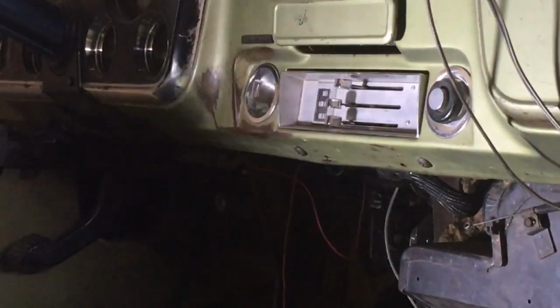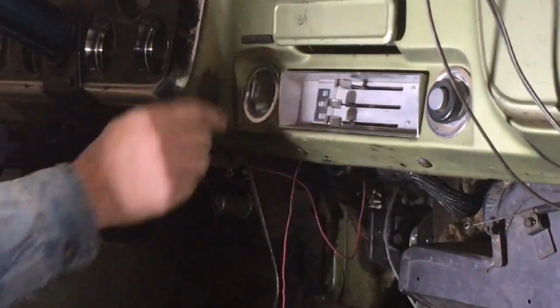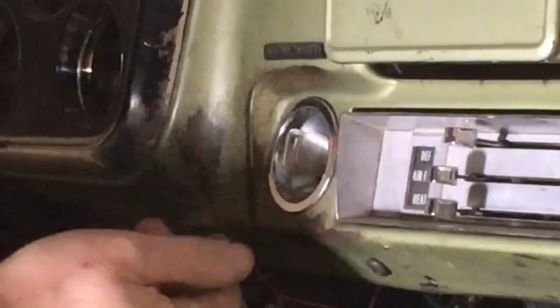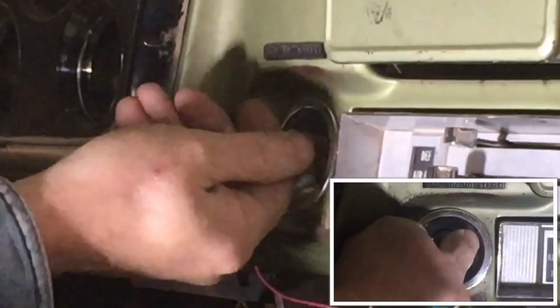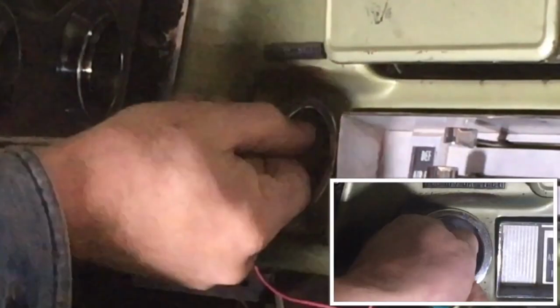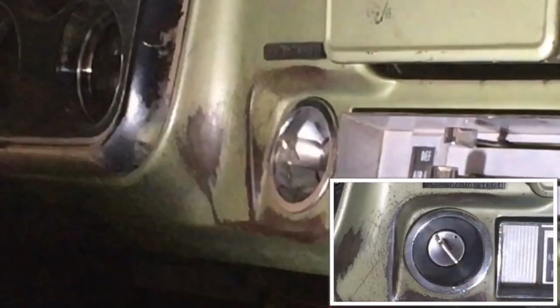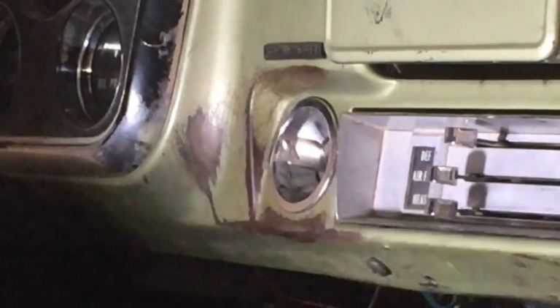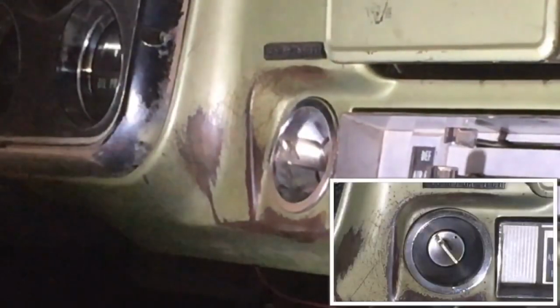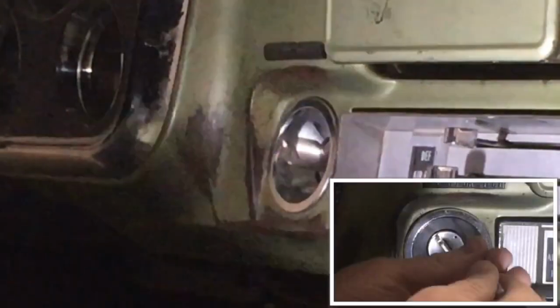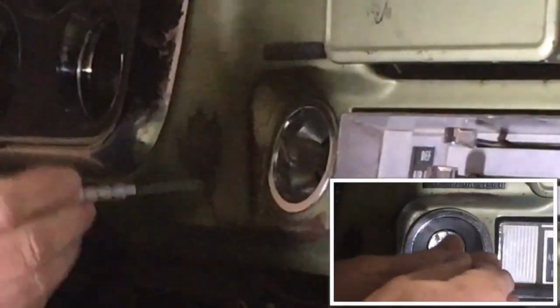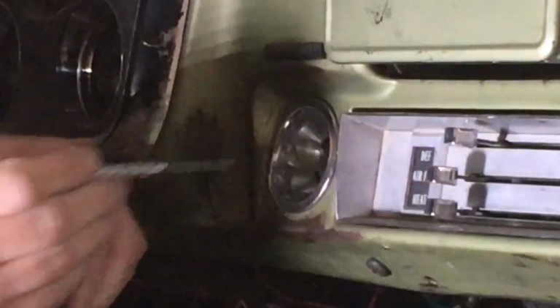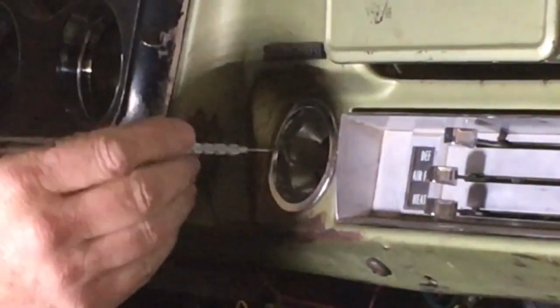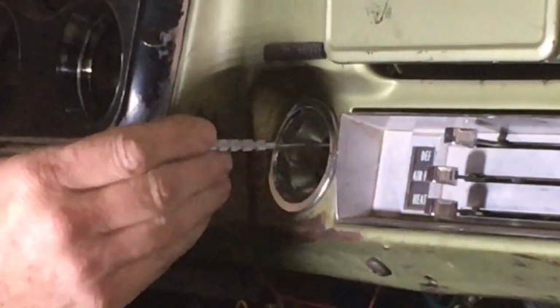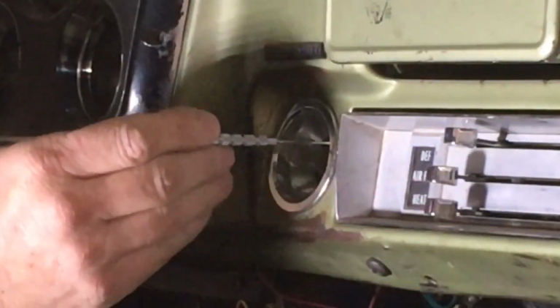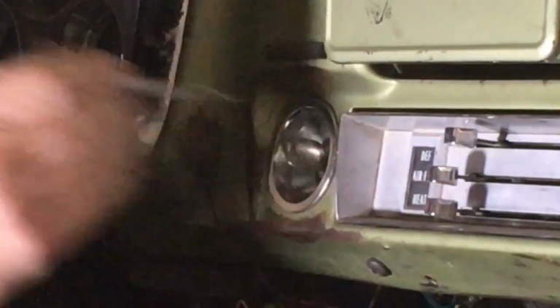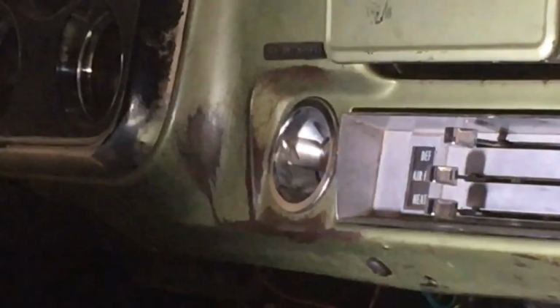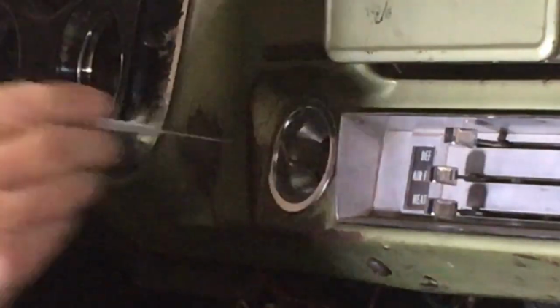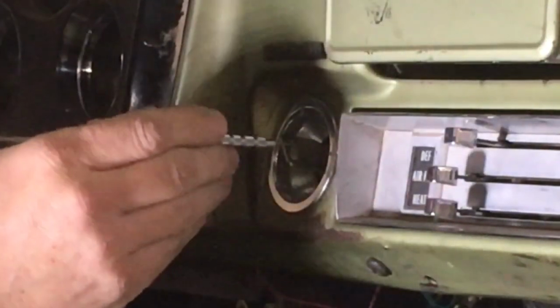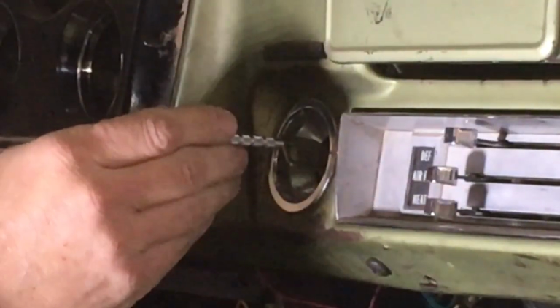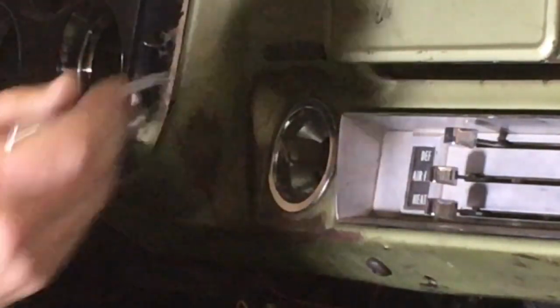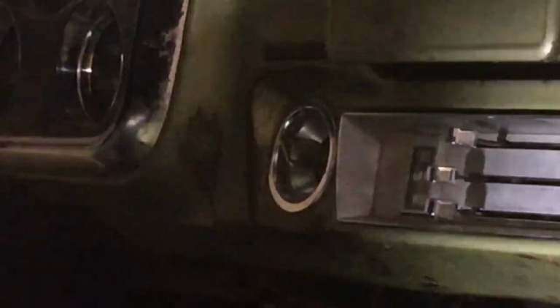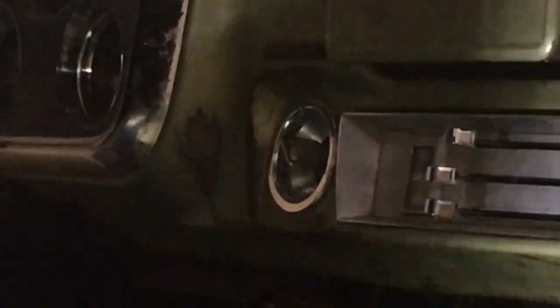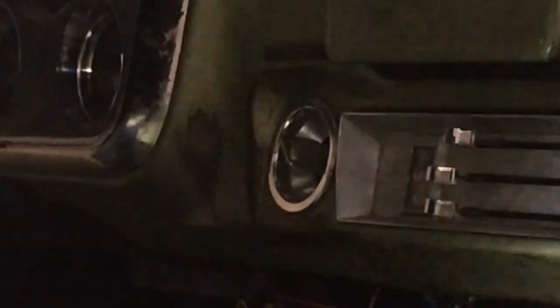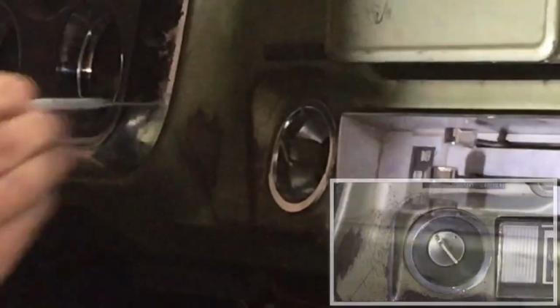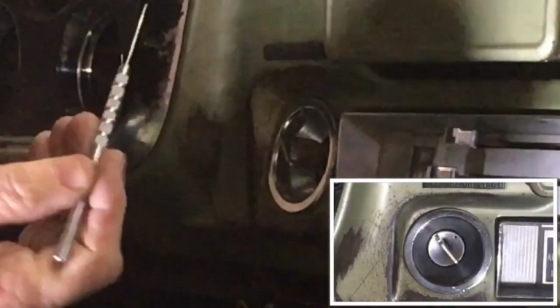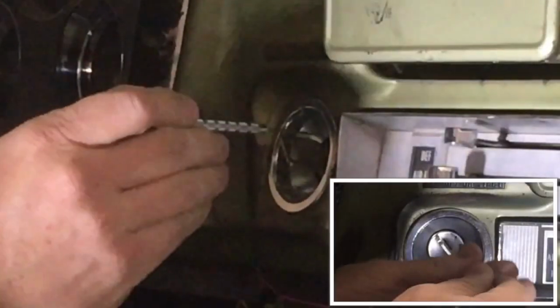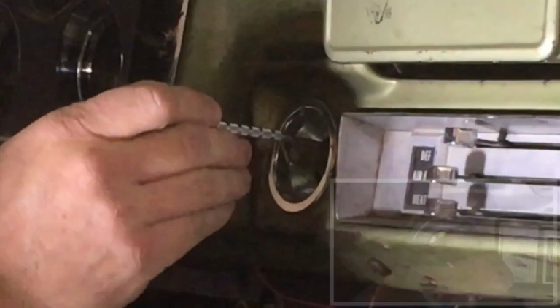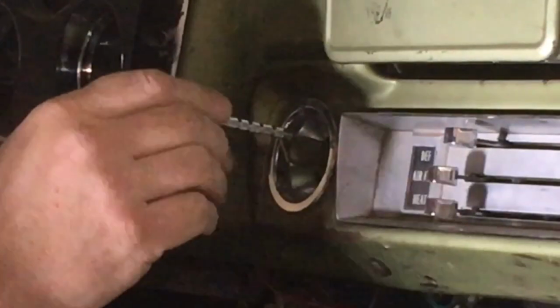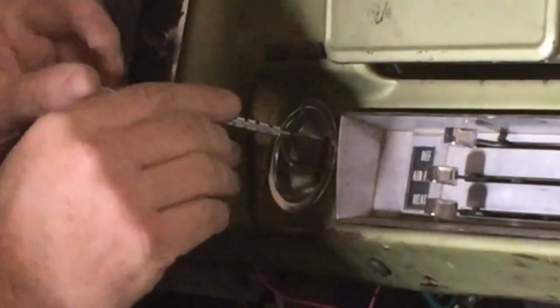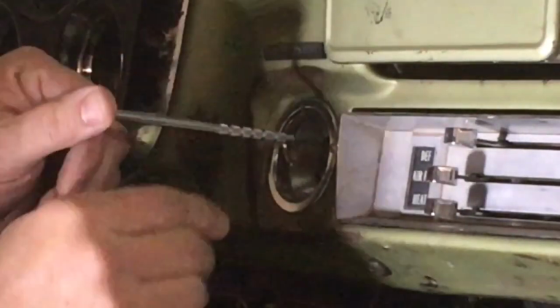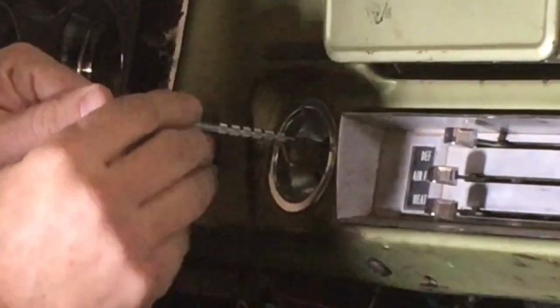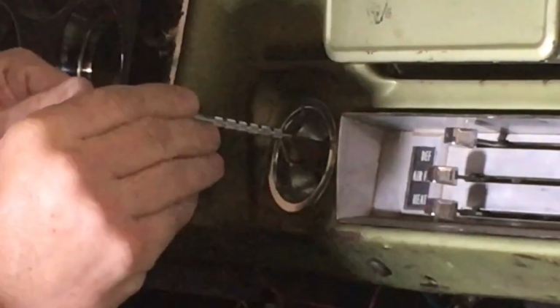The first thing you do is turn the key to the accessory position. Then there's a little hole right next to the key, and you can use a paper clip — I'm using just a pick.